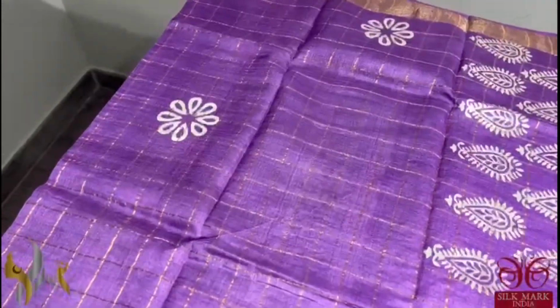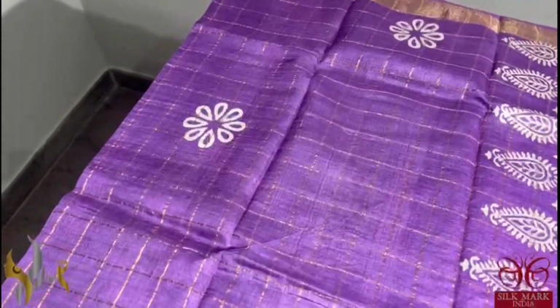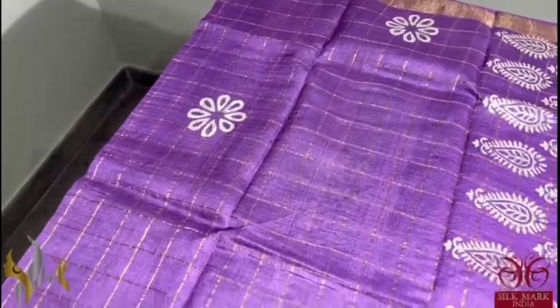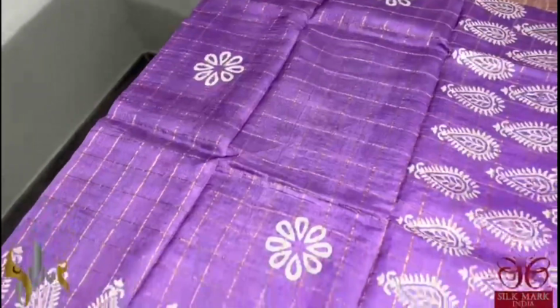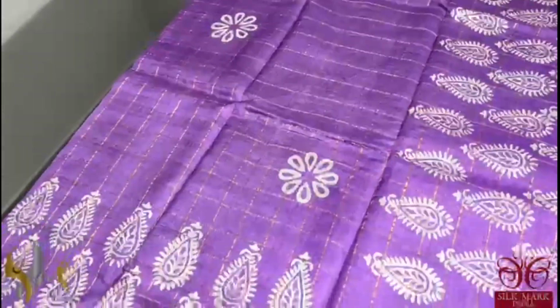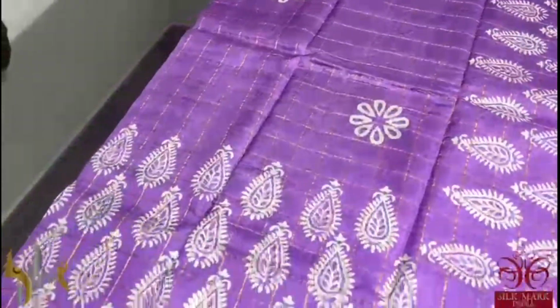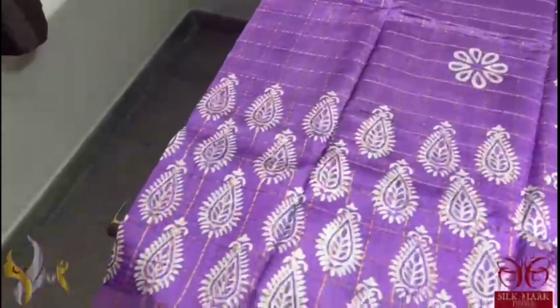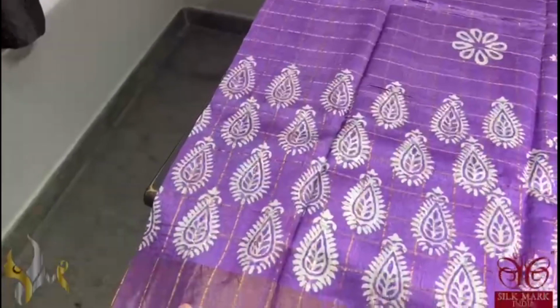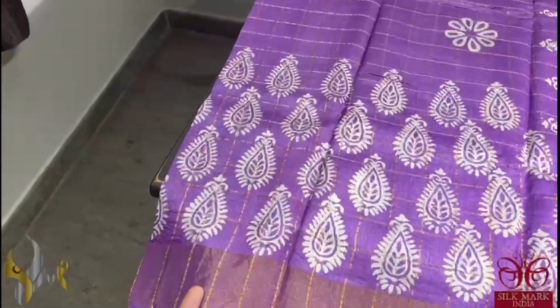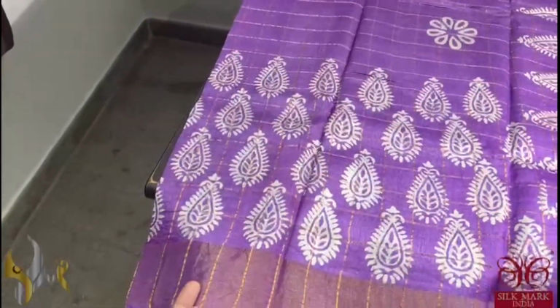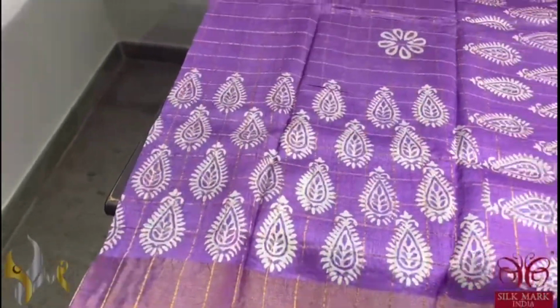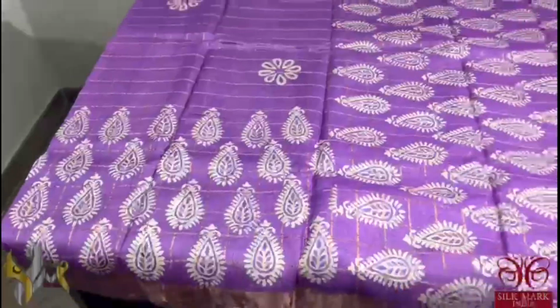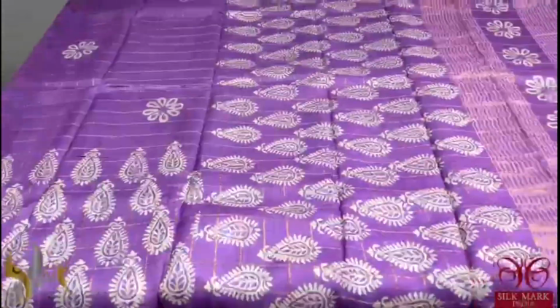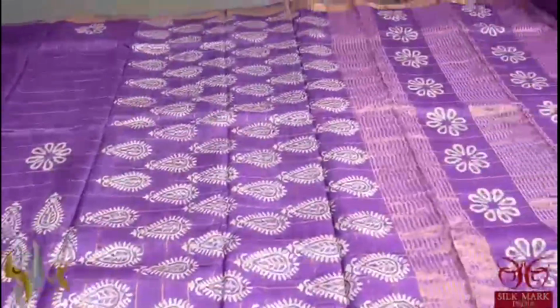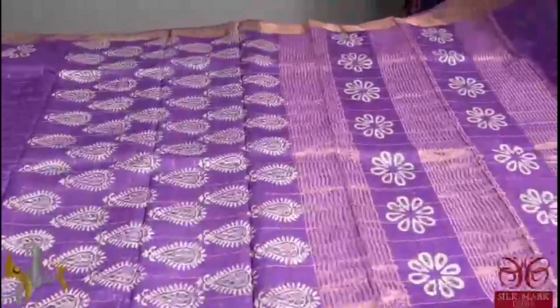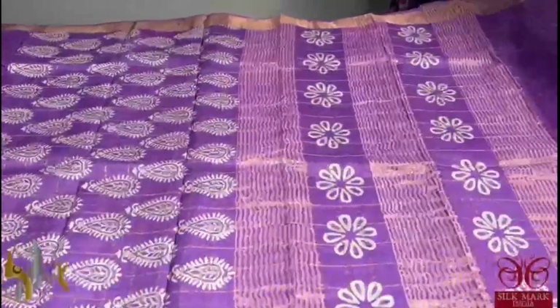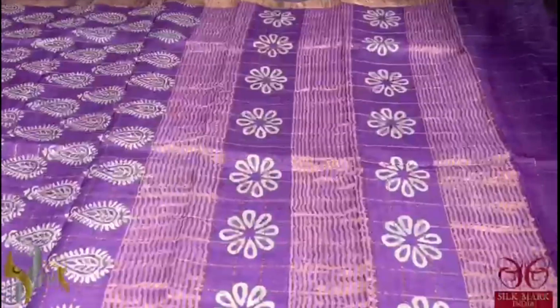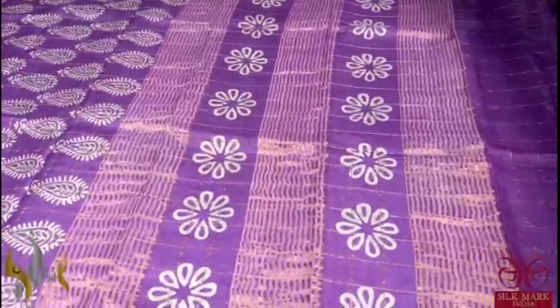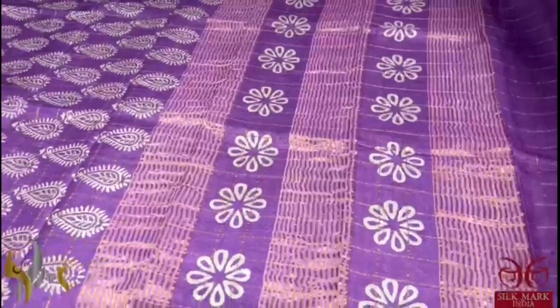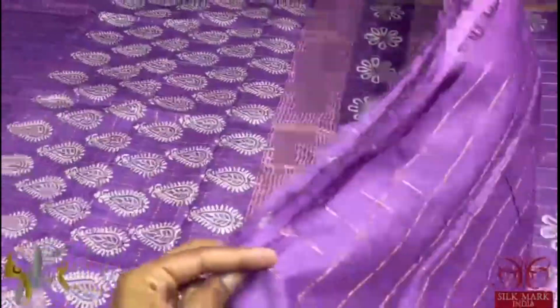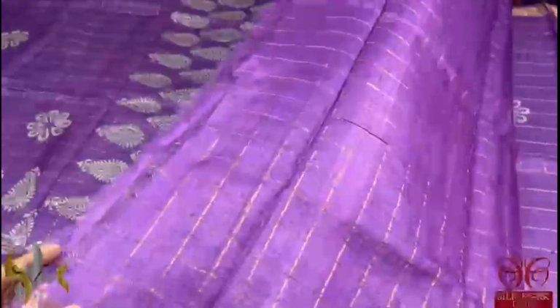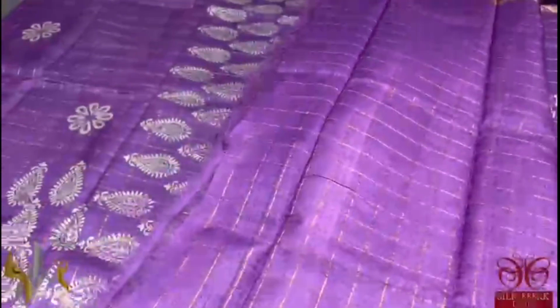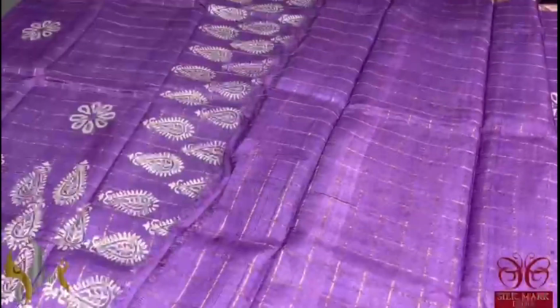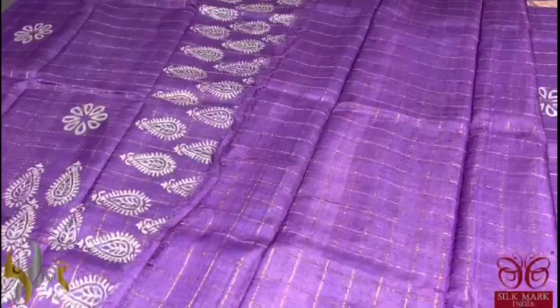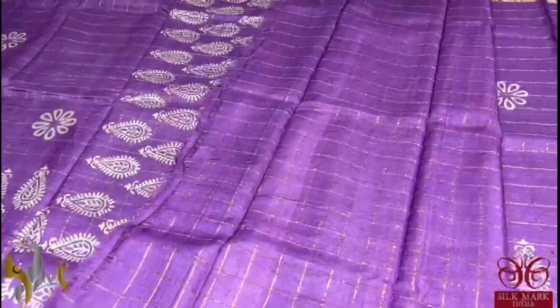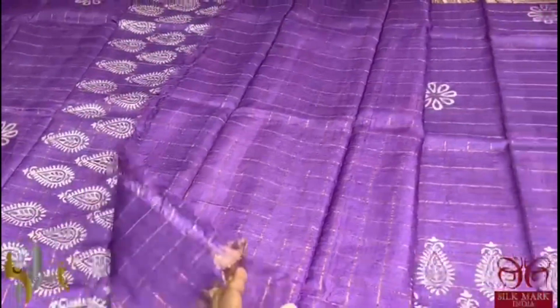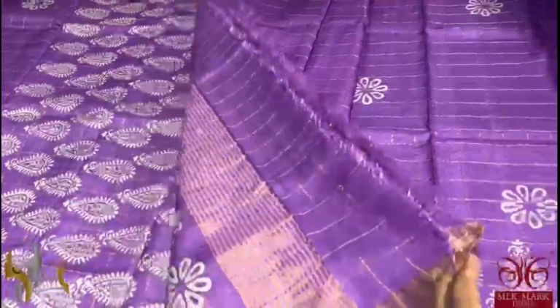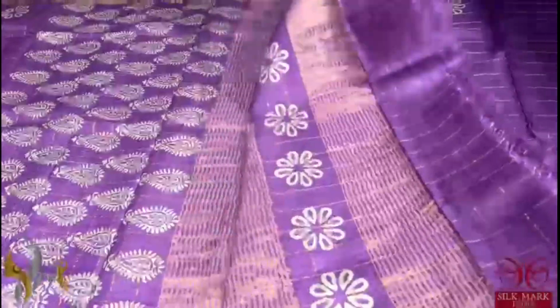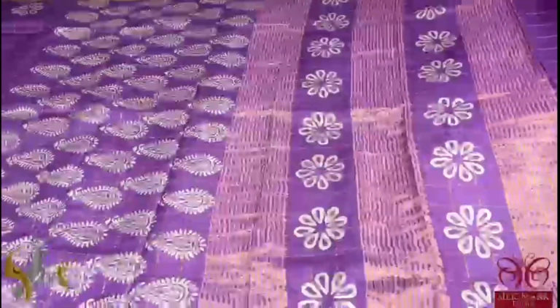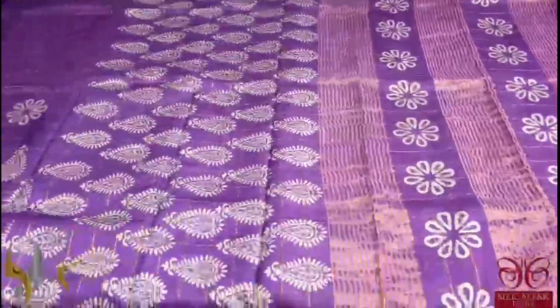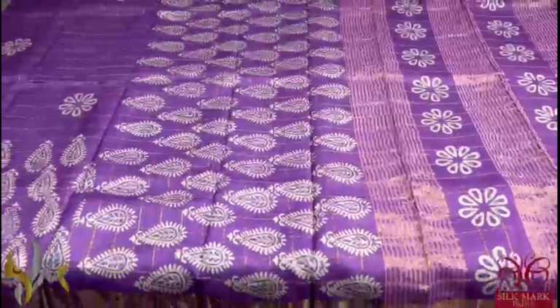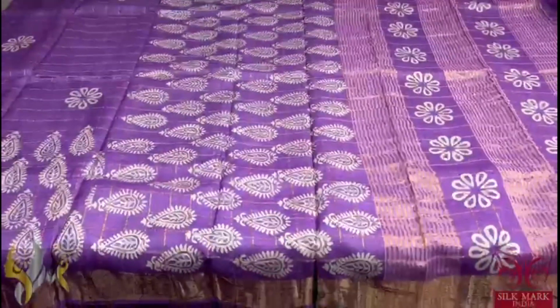At the top of the saree we have butta kind of printing and at the bottom we have all over printing. The pallor is also printed and it's a single colour saree. The blouse piece is also in the running colour. The complete saree is checked and comes with authentic settlement.